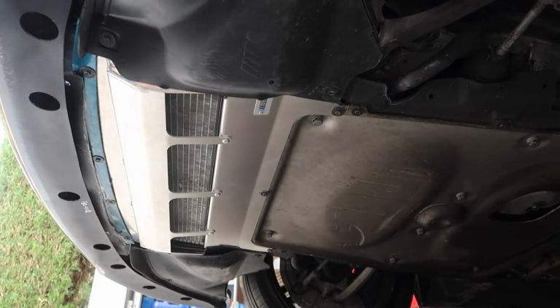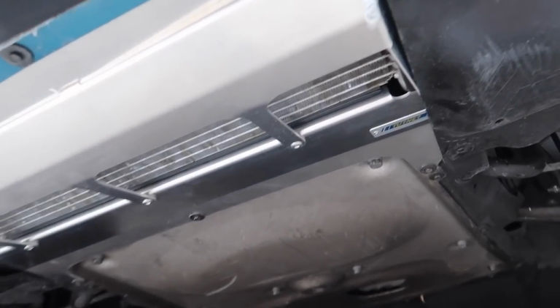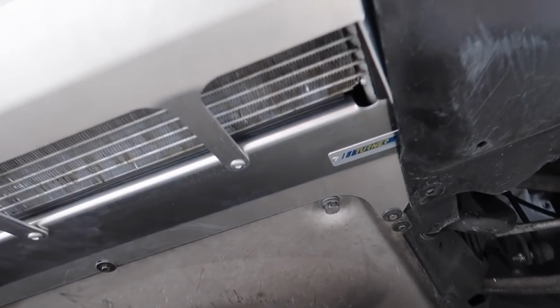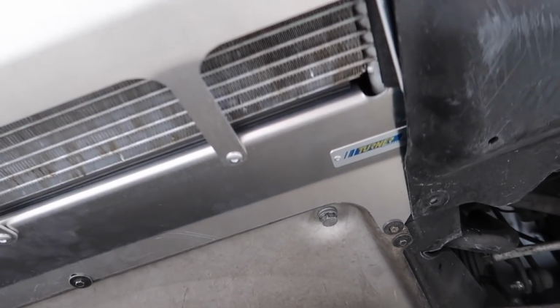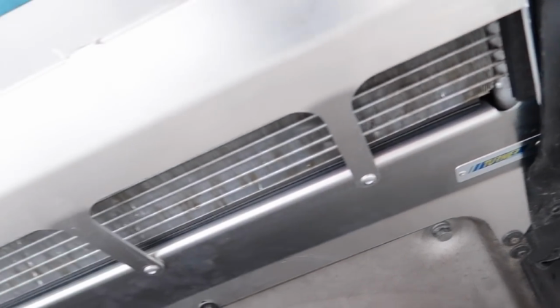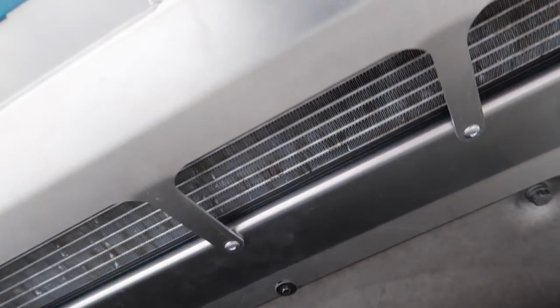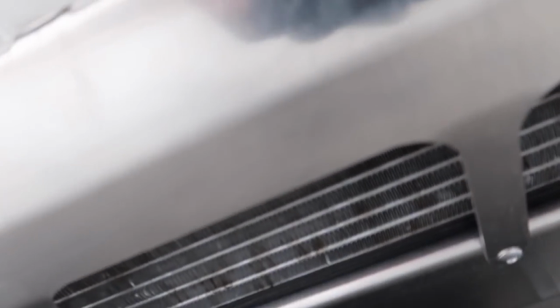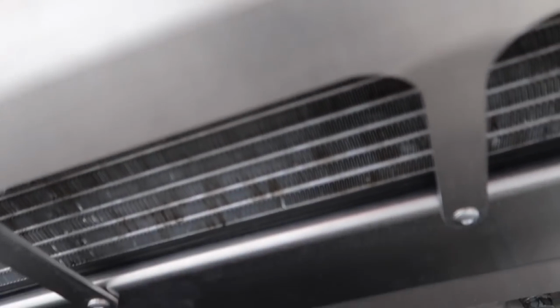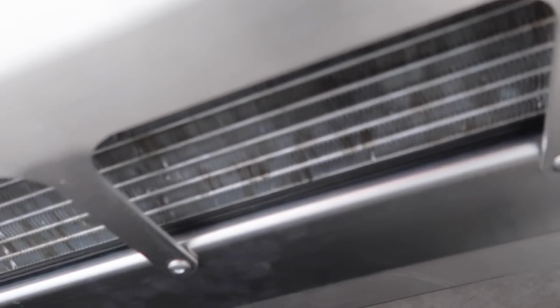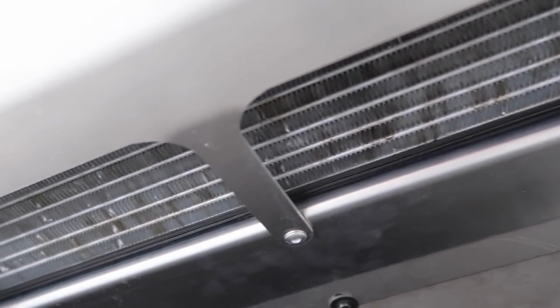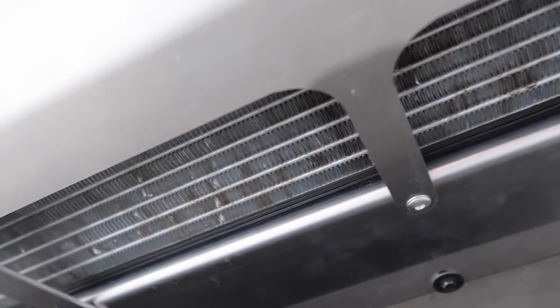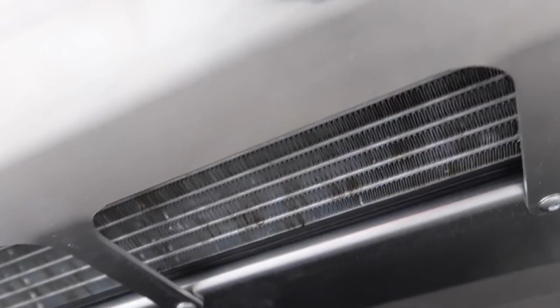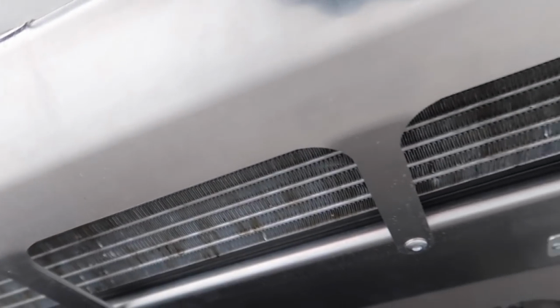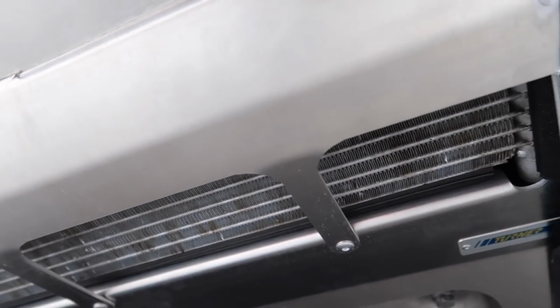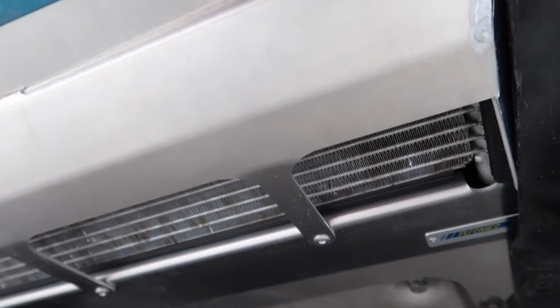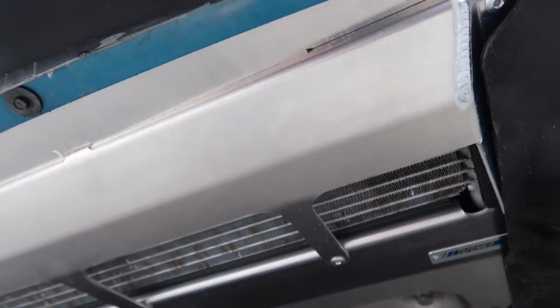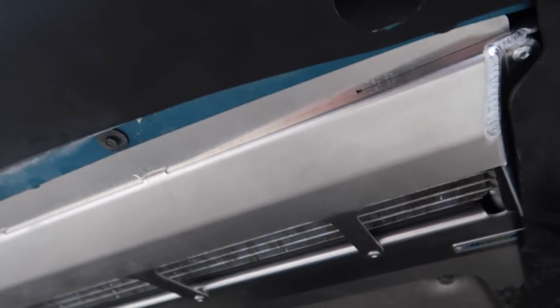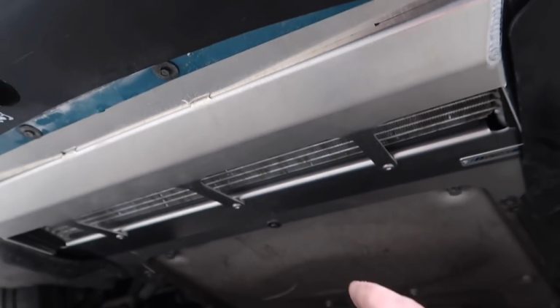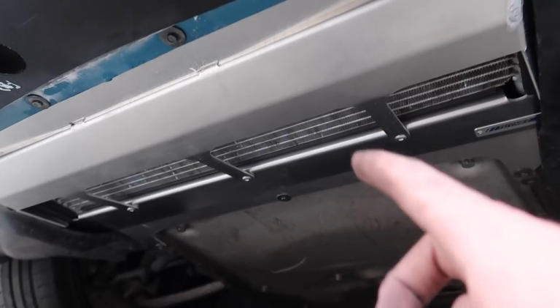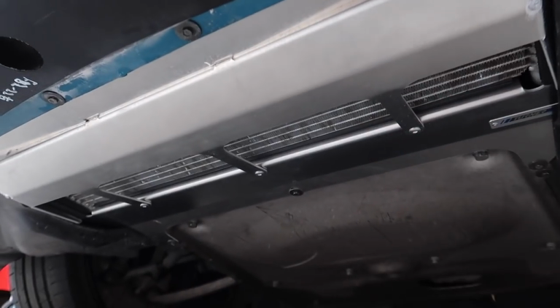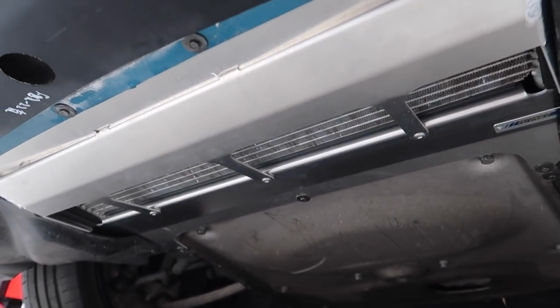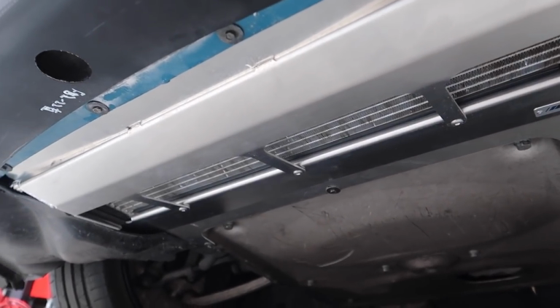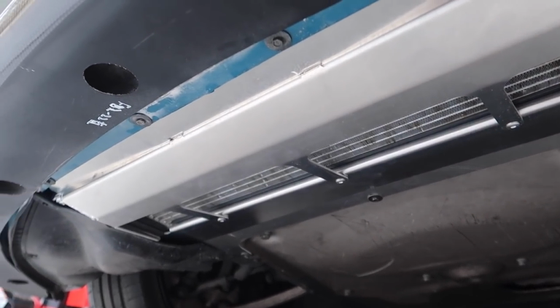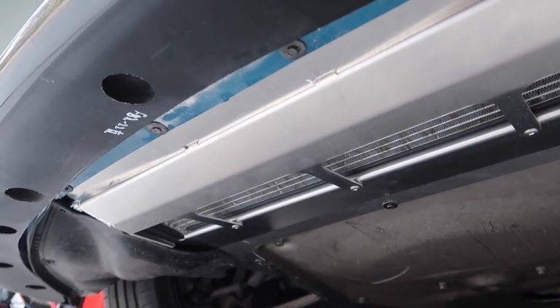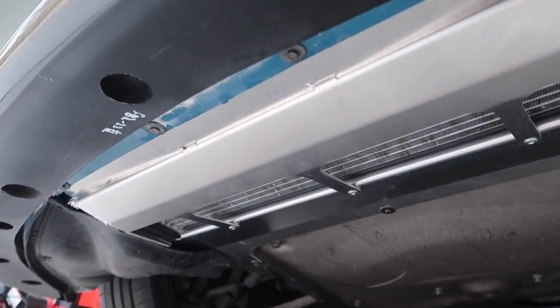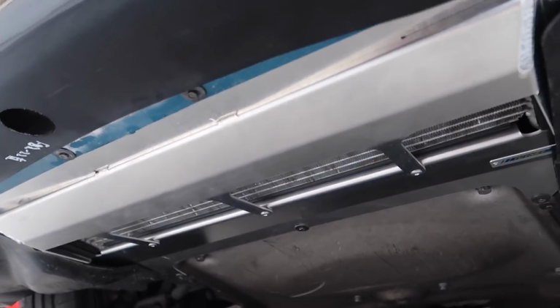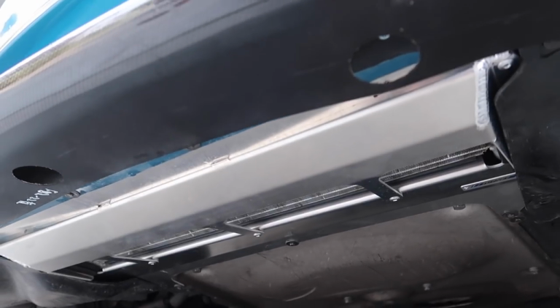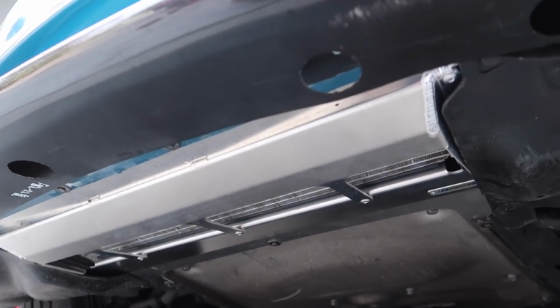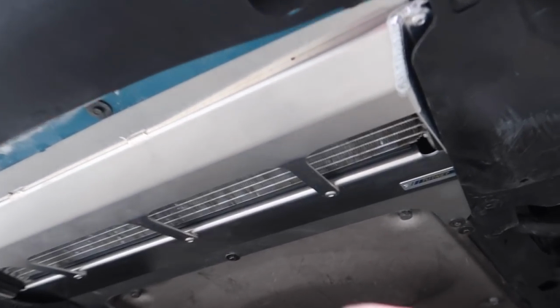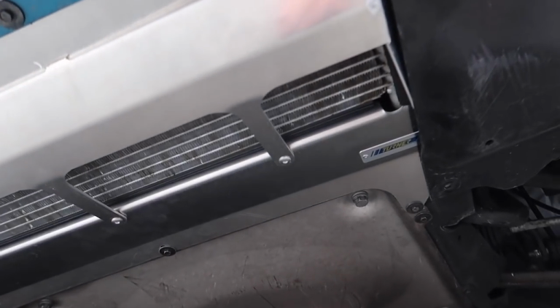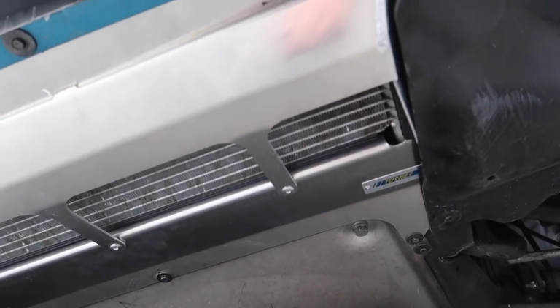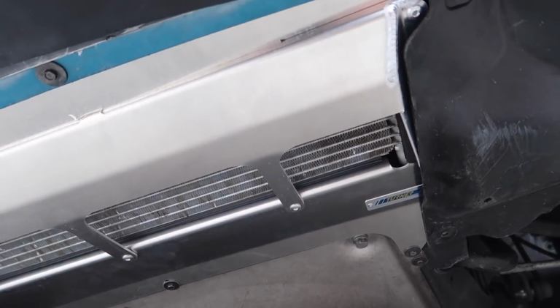We have the Turner Motorsports skid plate on there and the way the seal sits on the oil cooler — it's so, so, so perfect. It looks super good, and at the same time I know my oil cooler is protected, so I'm super happy about that. Without further ado, let's go ahead and do a little cinematic of the new mods.